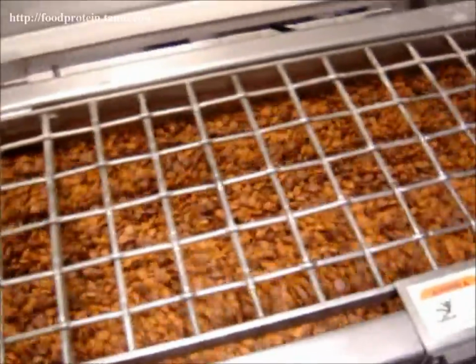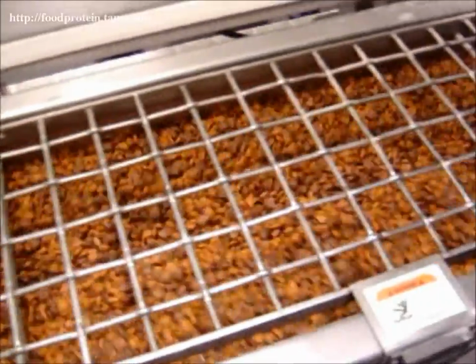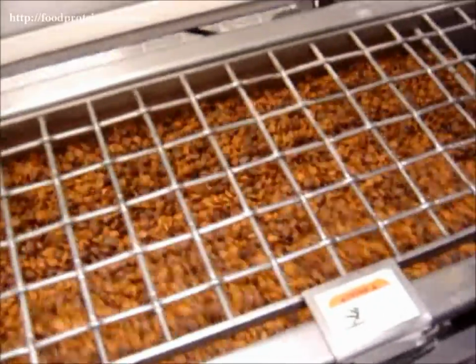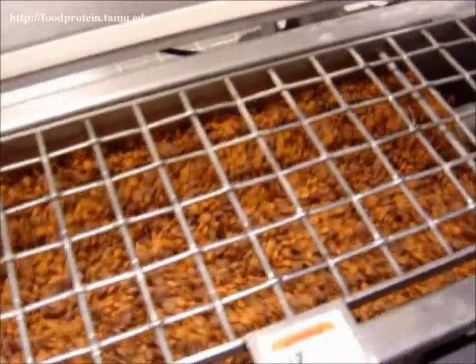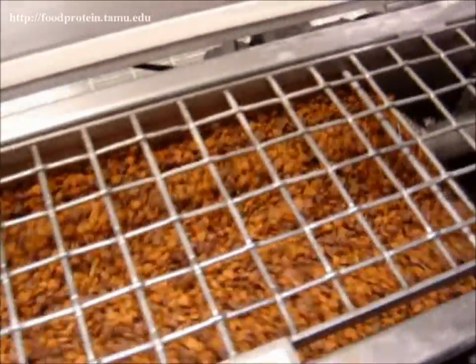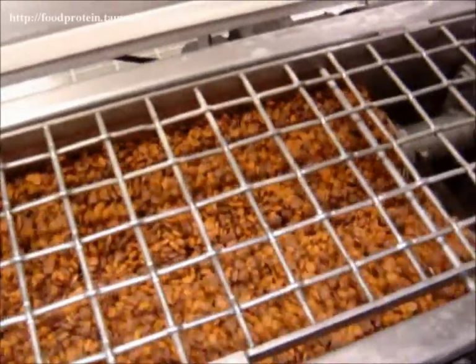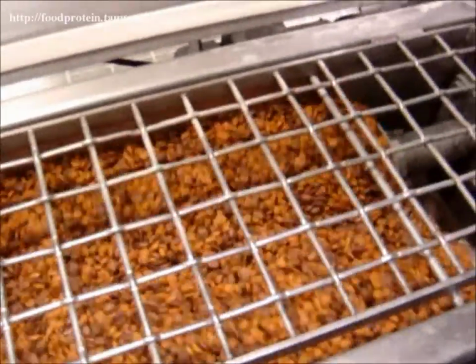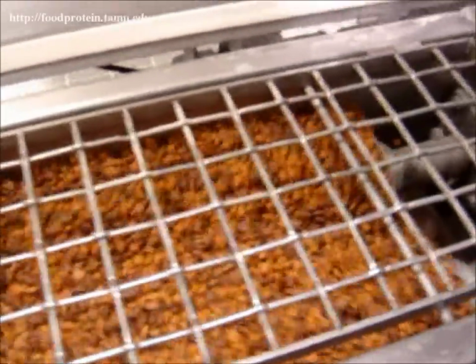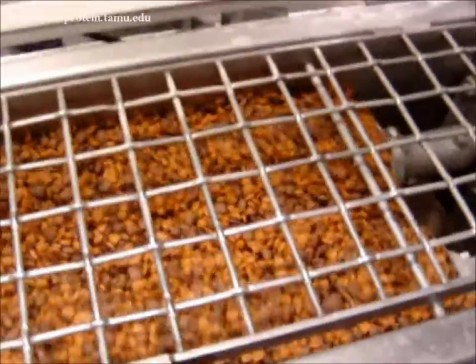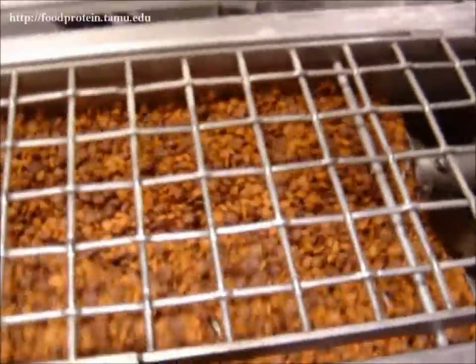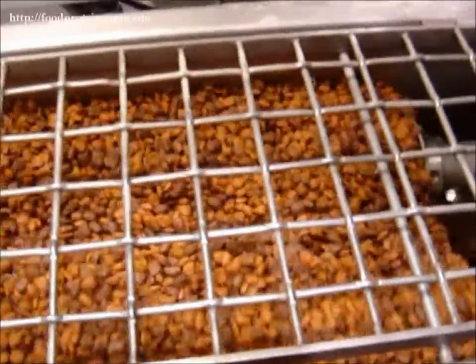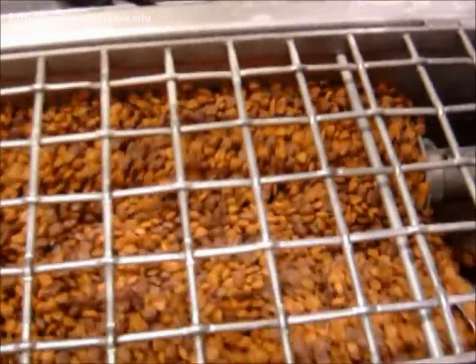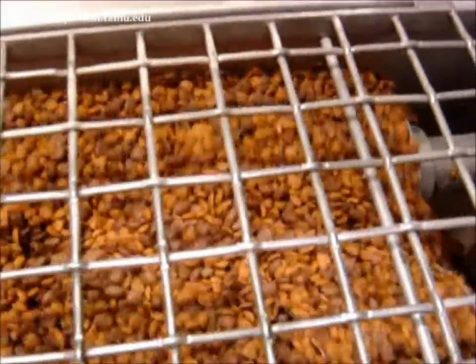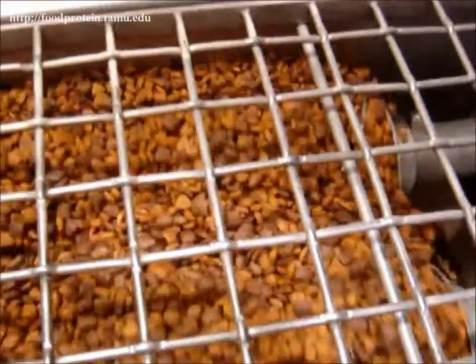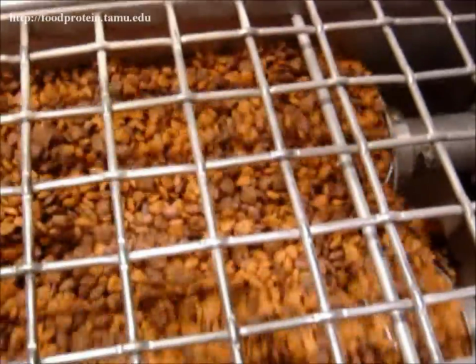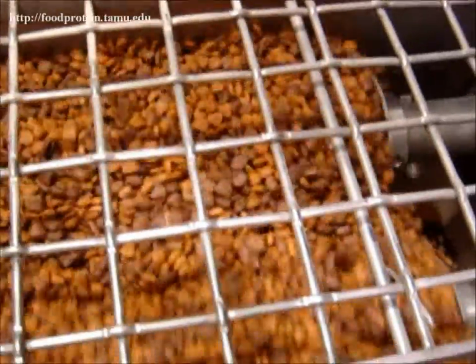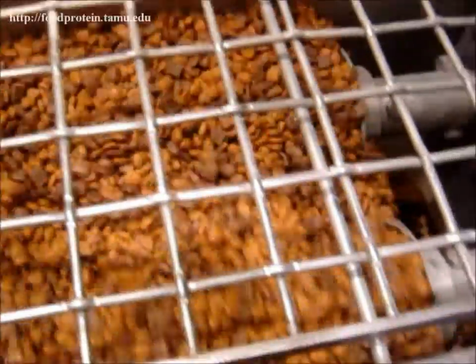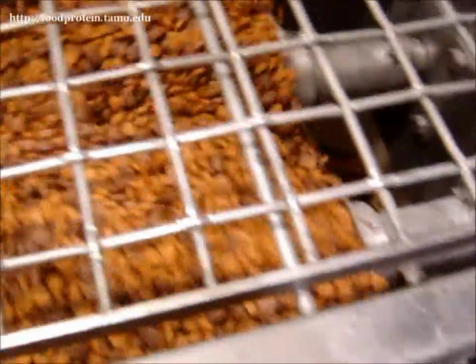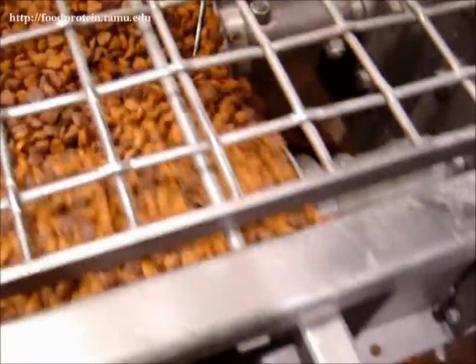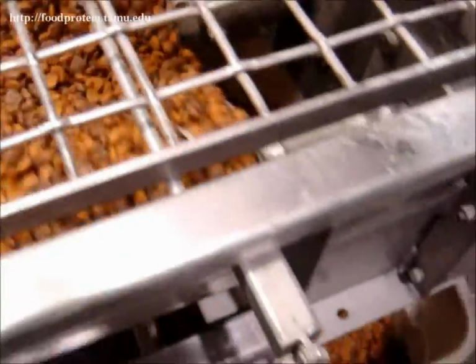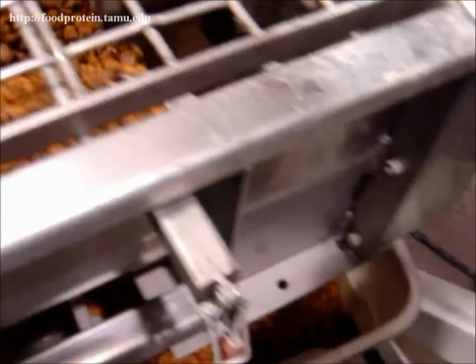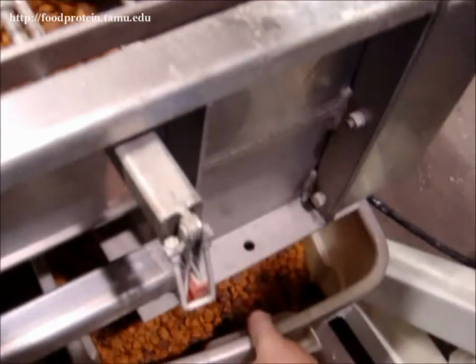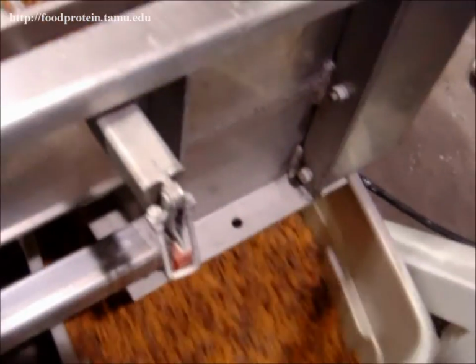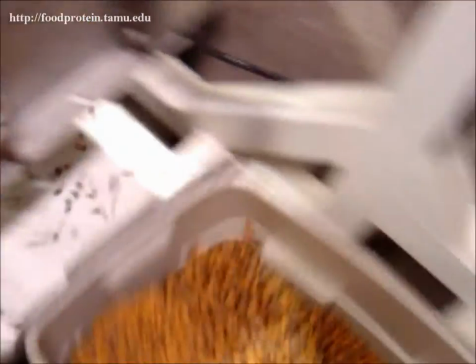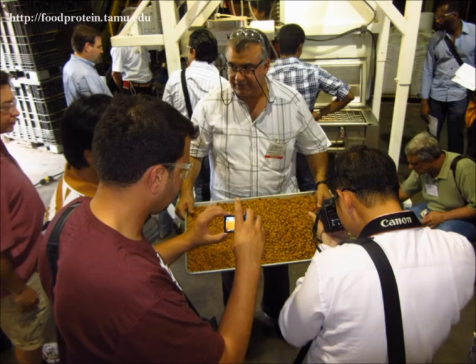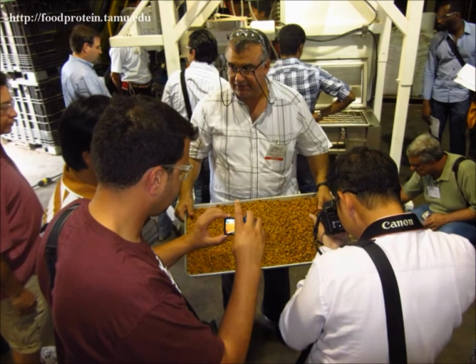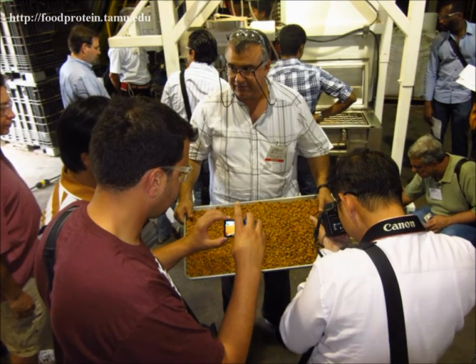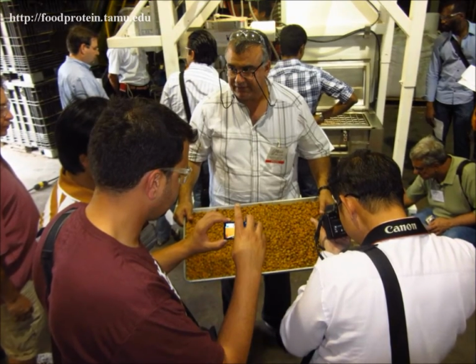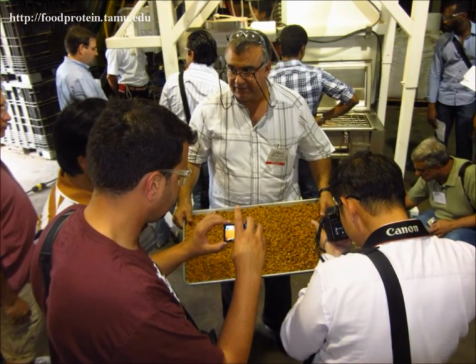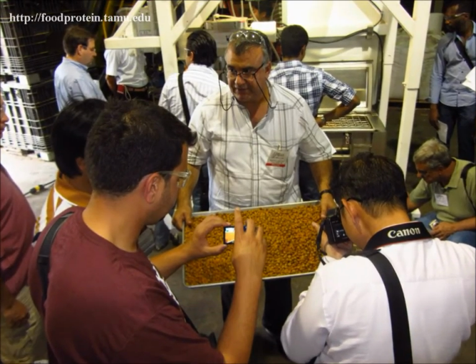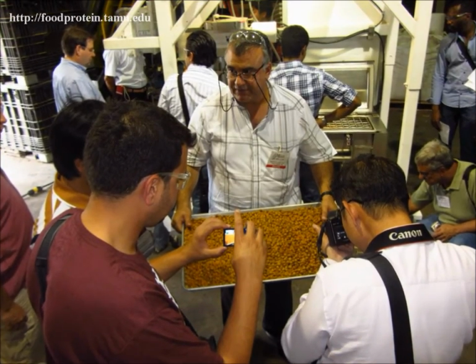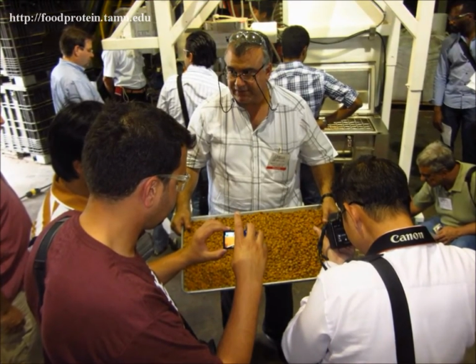Here you can see the outlet of a surface coater, which is just one of the activities at the Riverside campus. The course is hosted by Dr. Mian Riaz, the head of the Extrusion Technology Program.